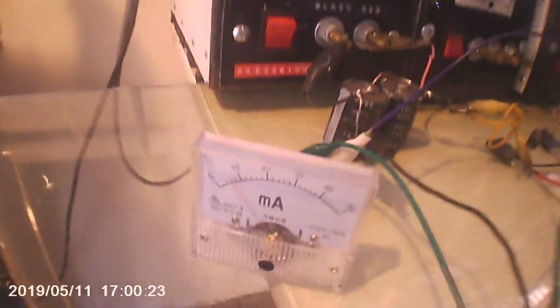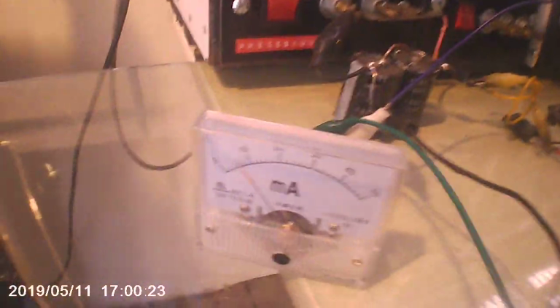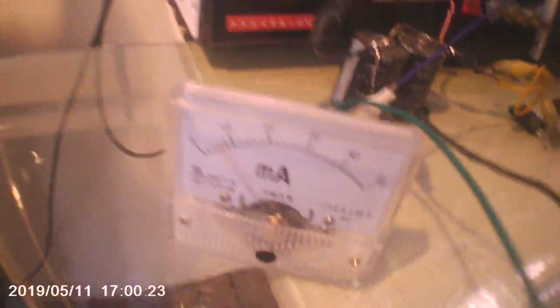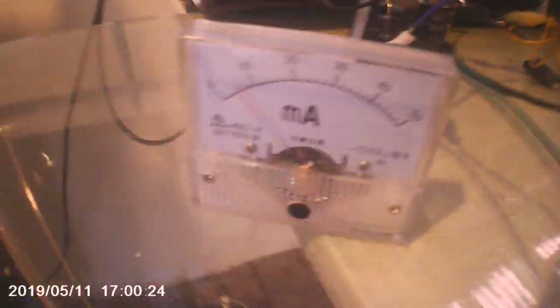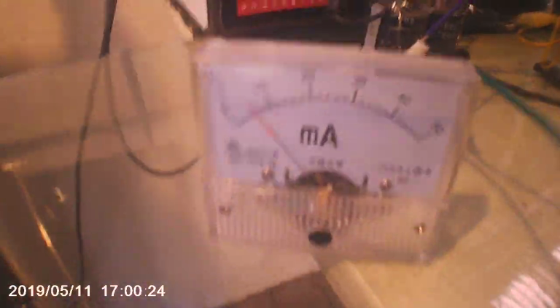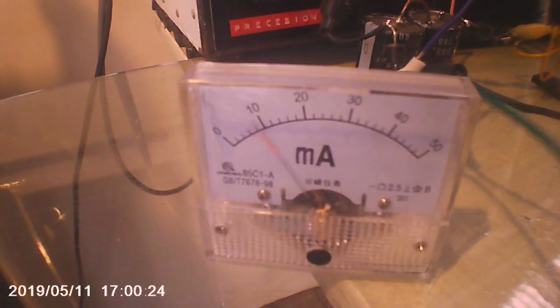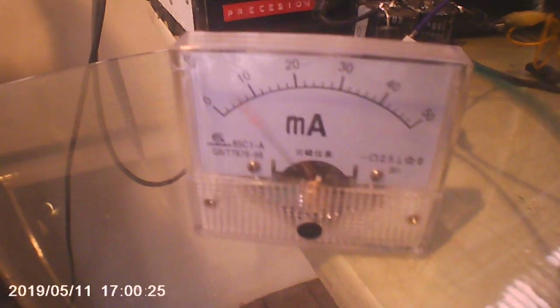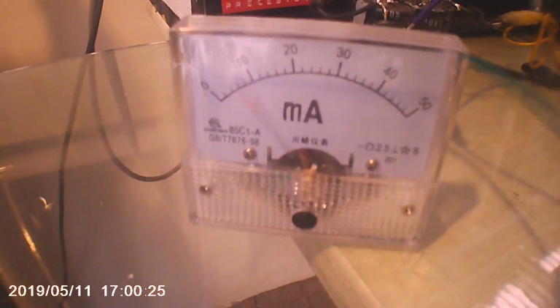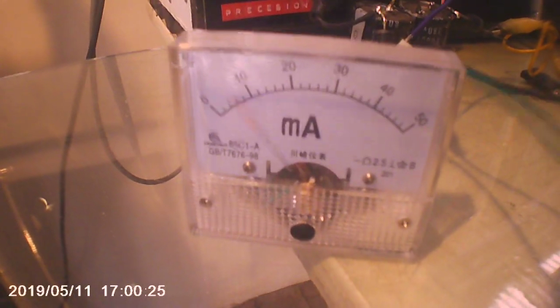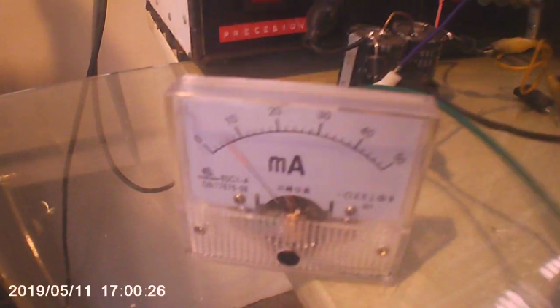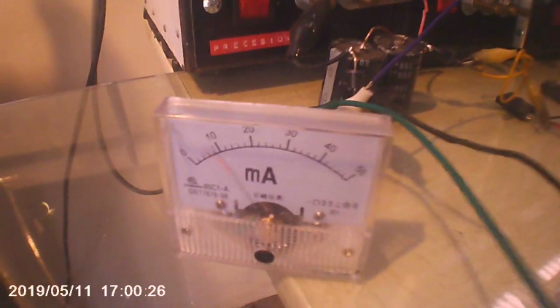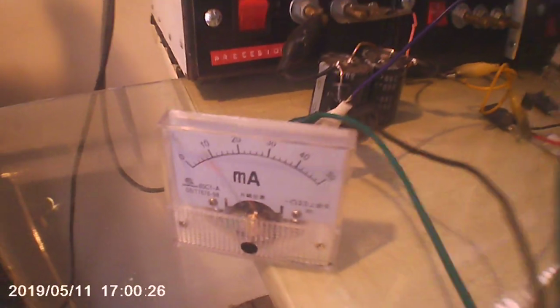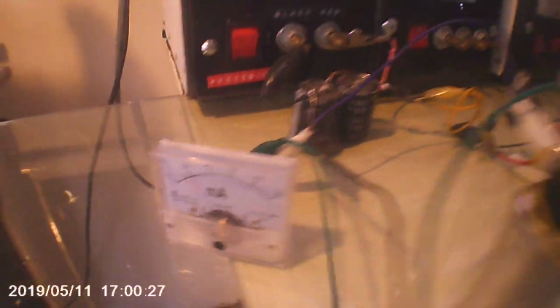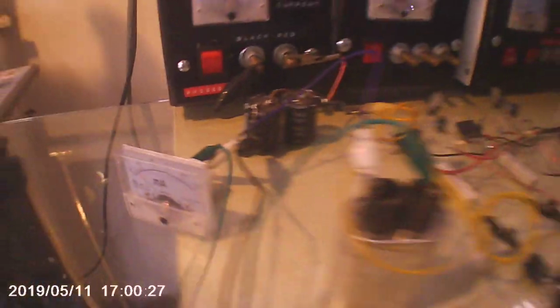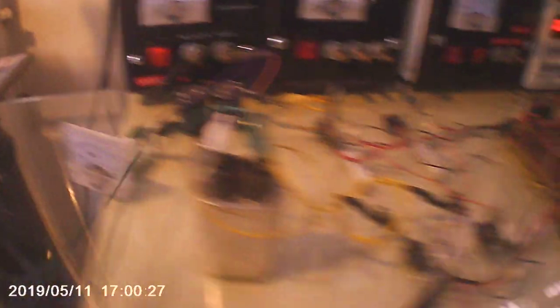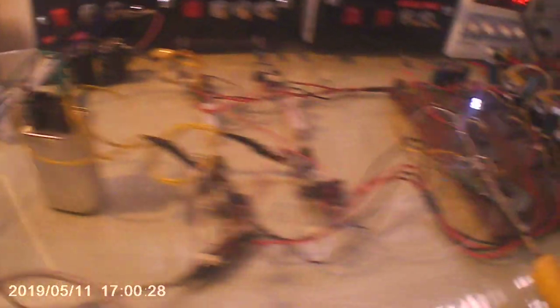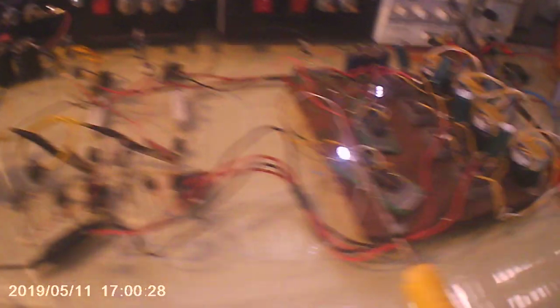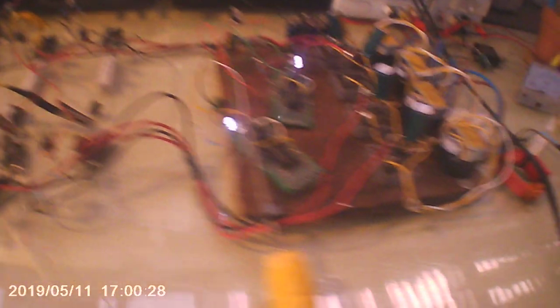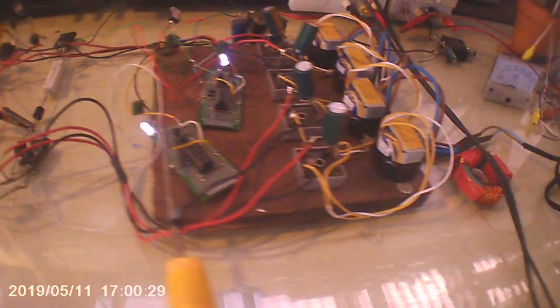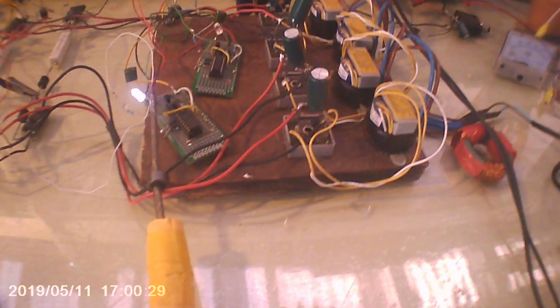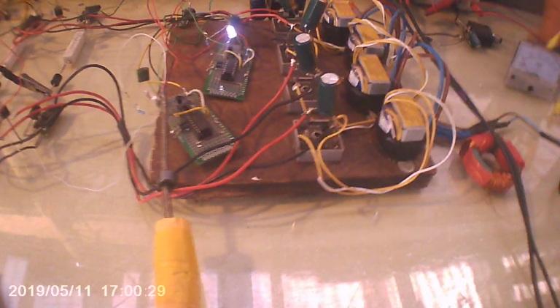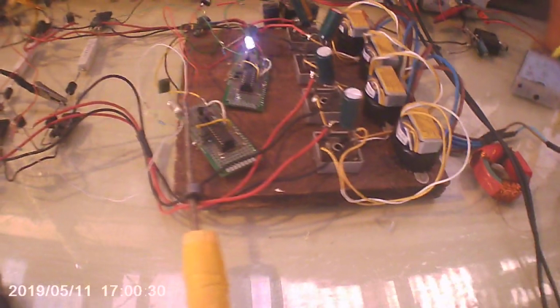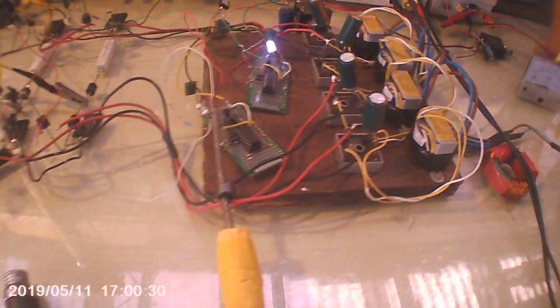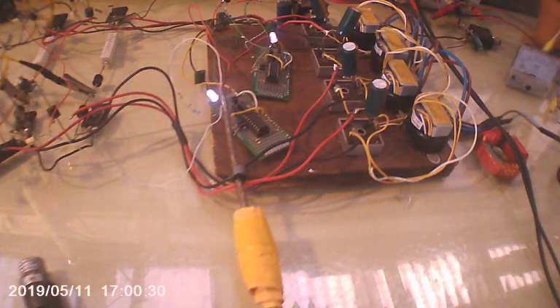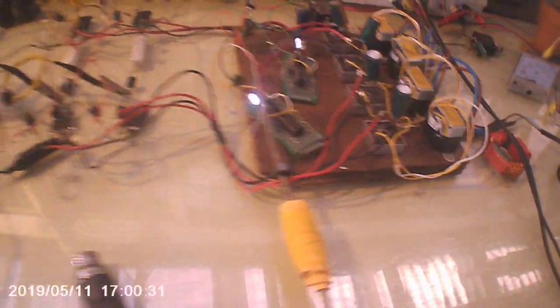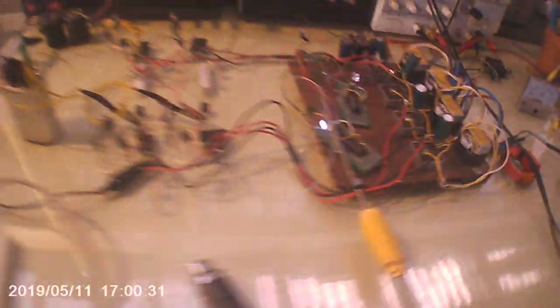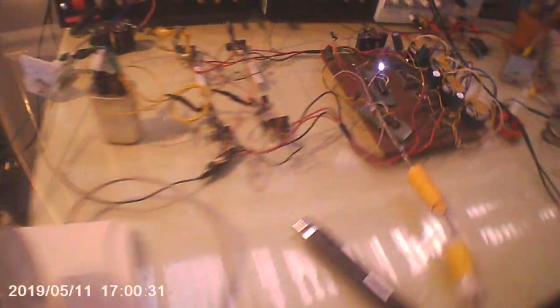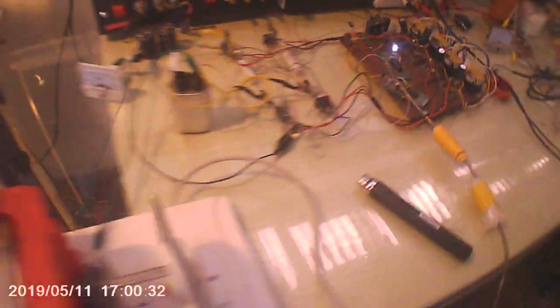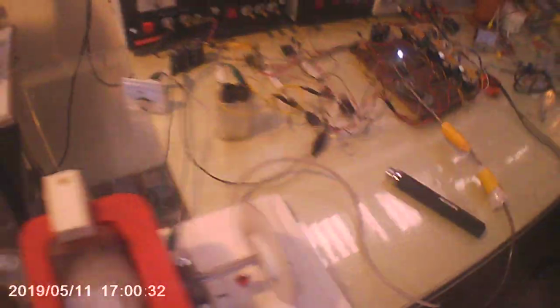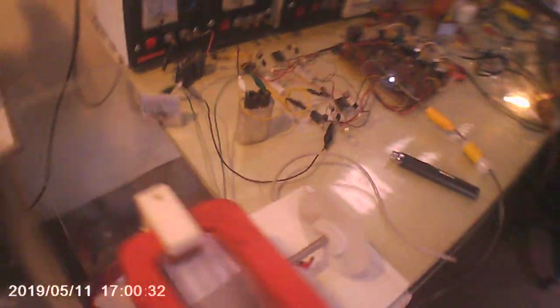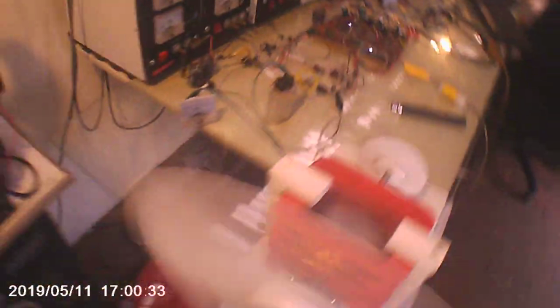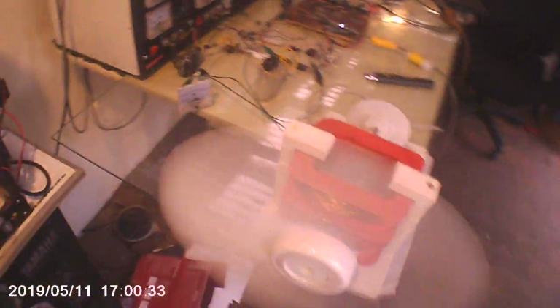The efficiency at 600 volts comes in at about 4.5 watts. Not brilliant, but quite good.